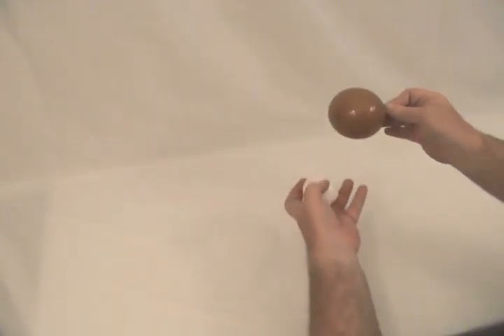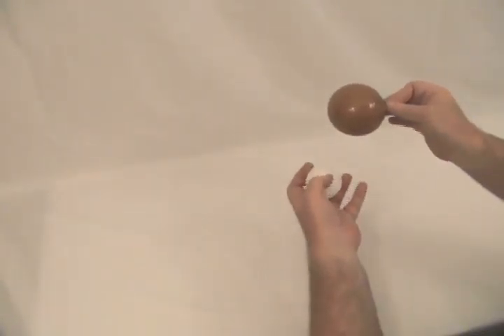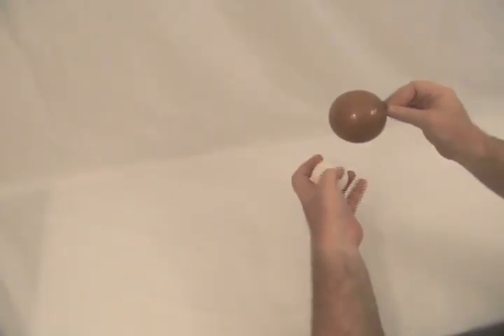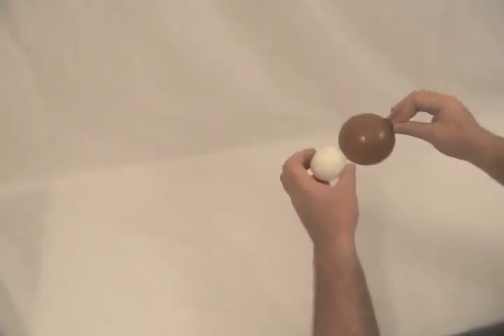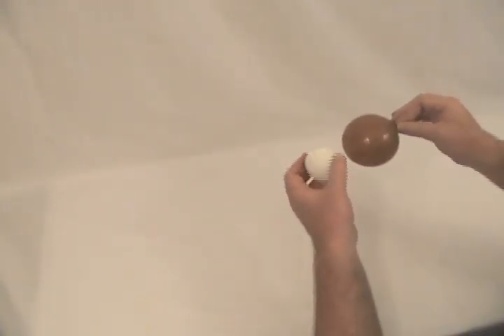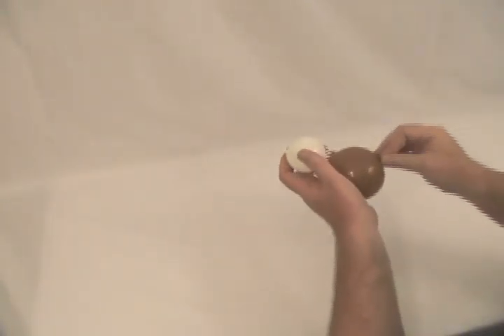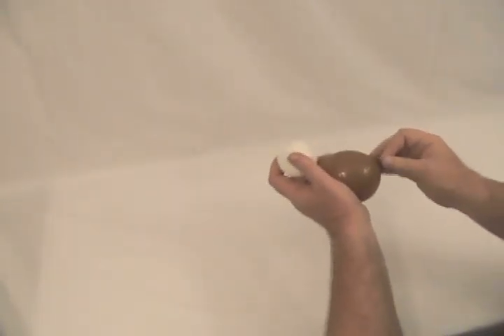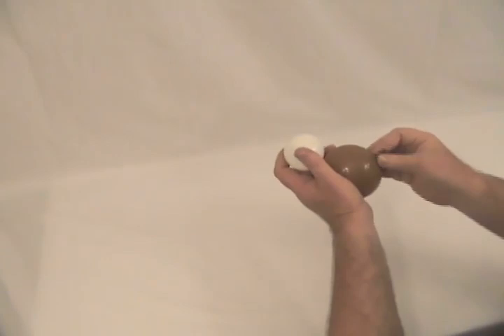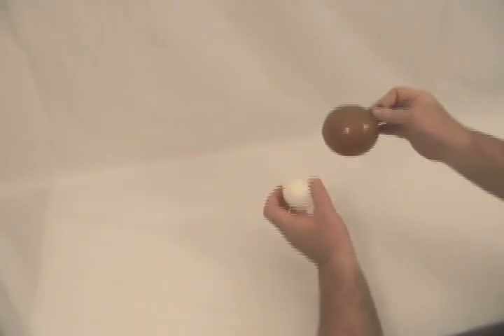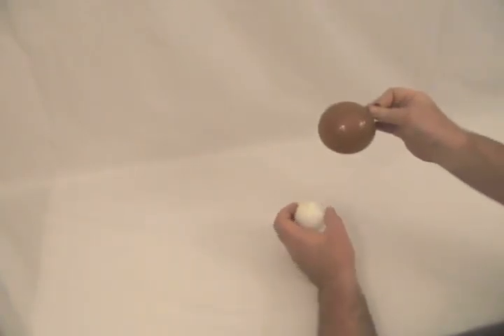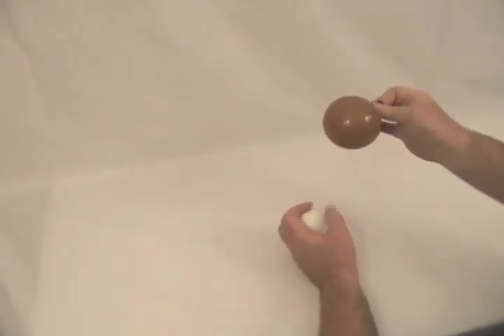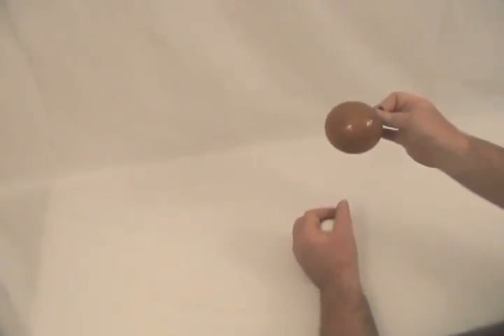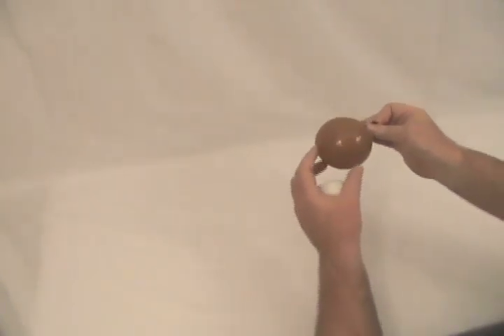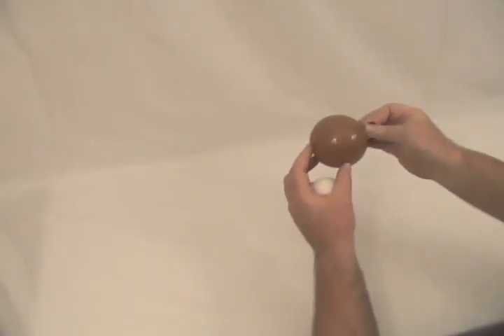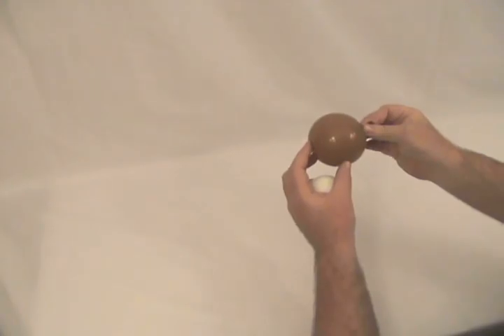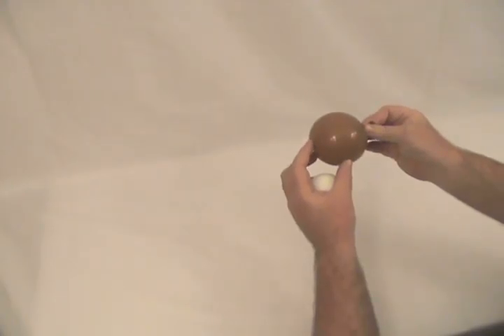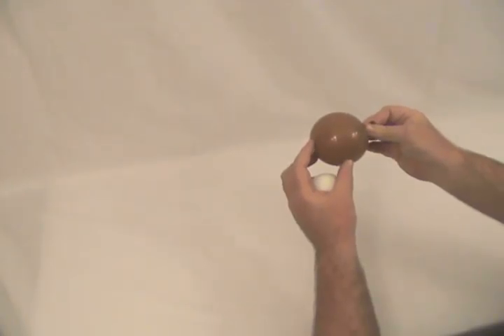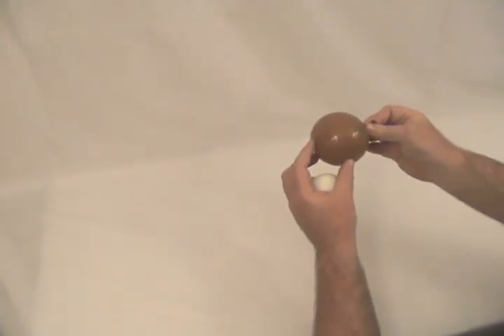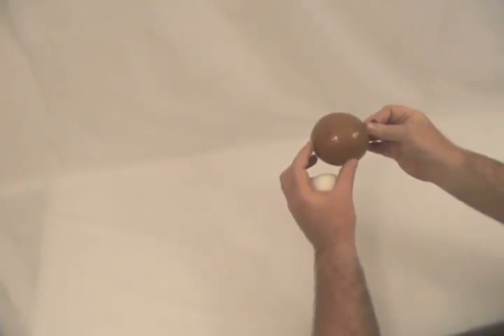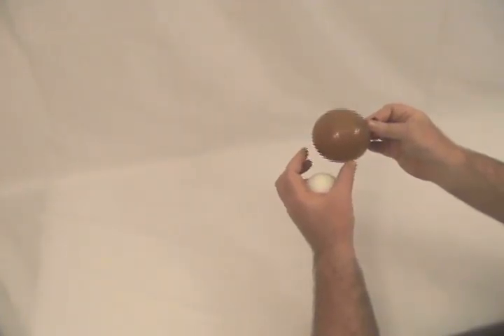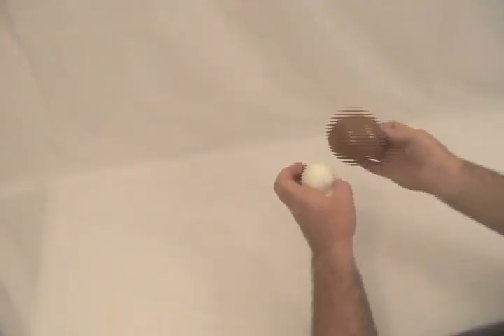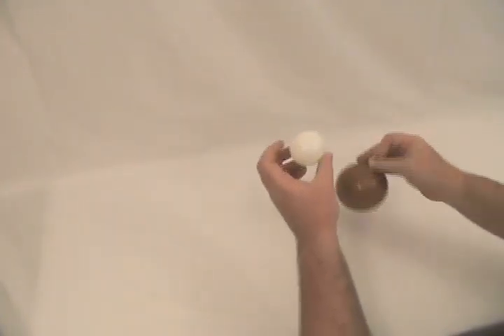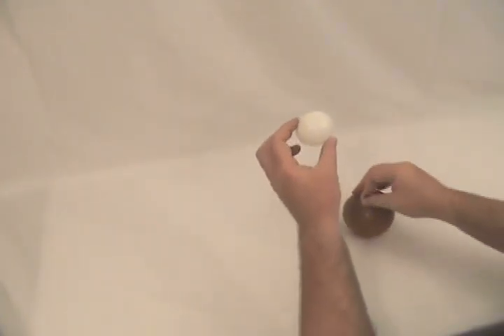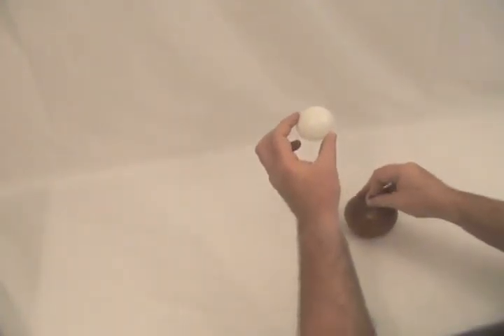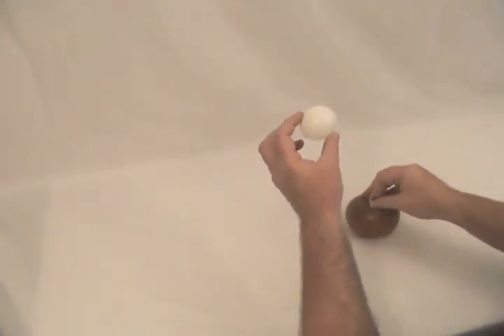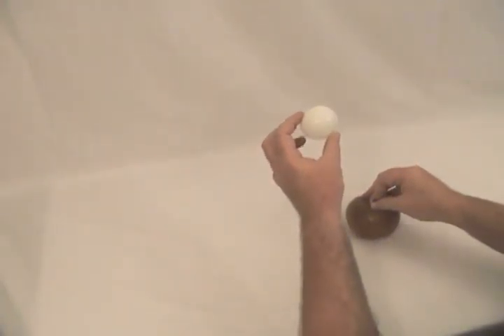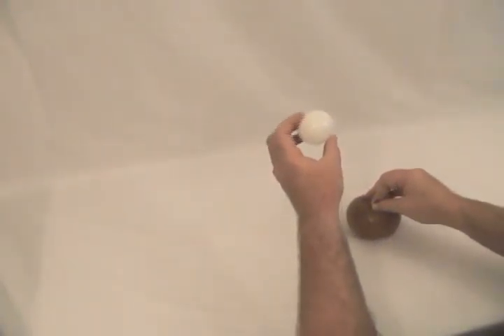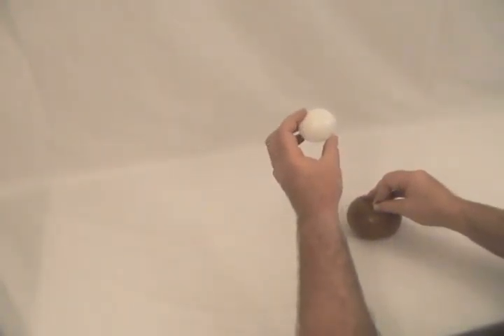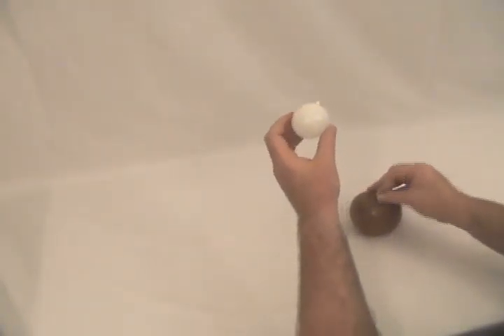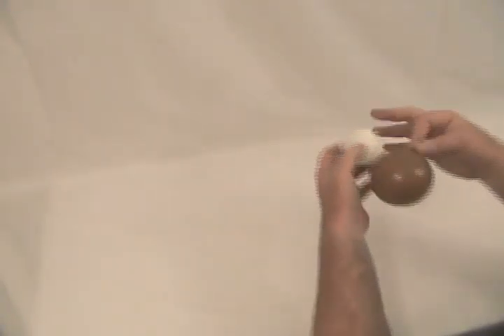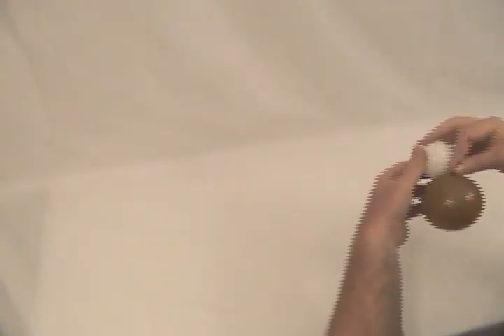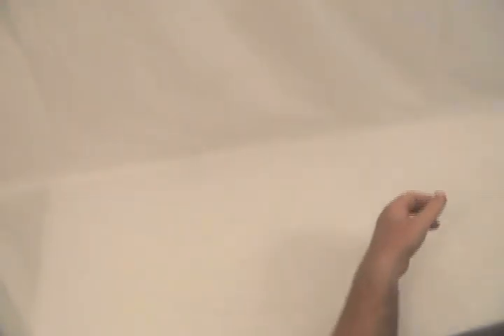You can use blush, mocha, toffee, whatever color you like — a five-inch round blown up to about three, three and a half inches. And then I've also got a white five-inch round blown up to about an inch and a half.